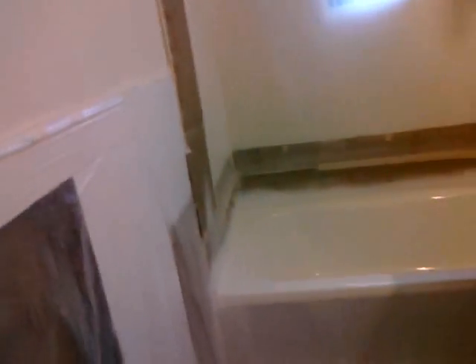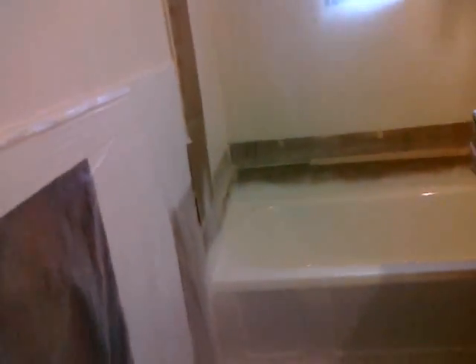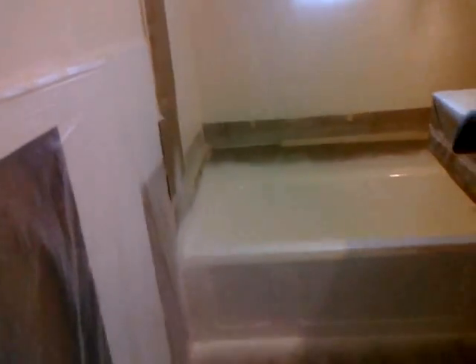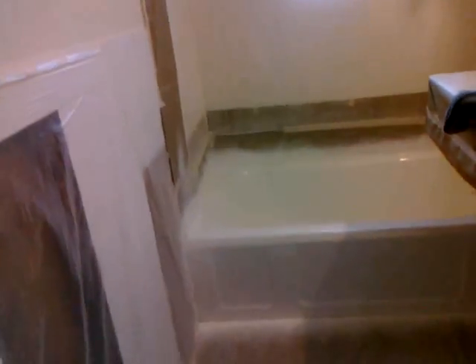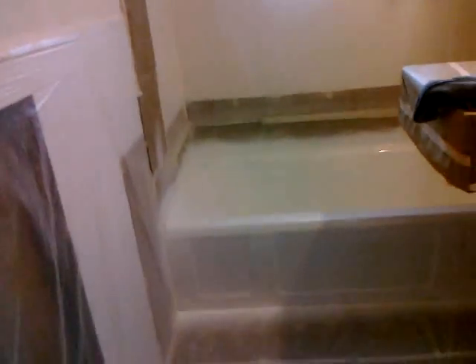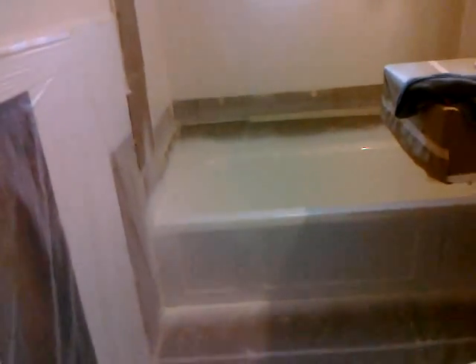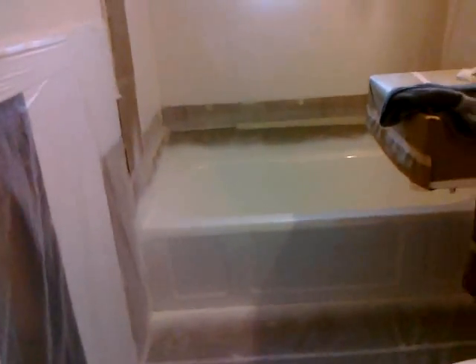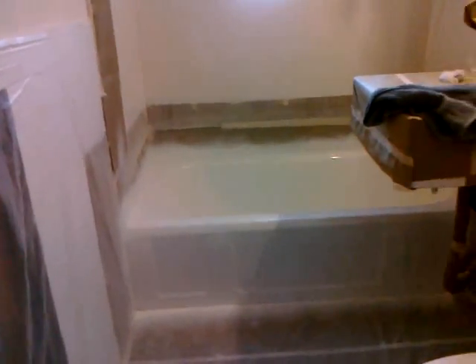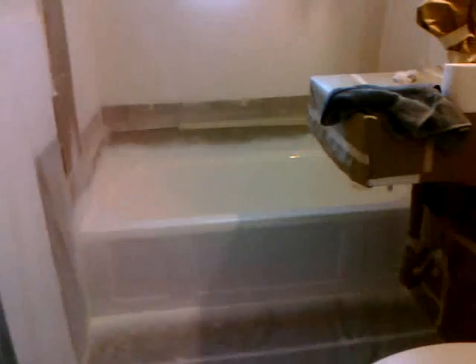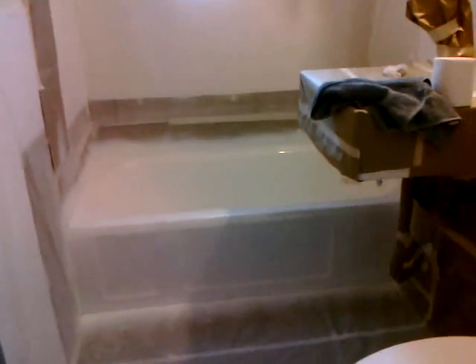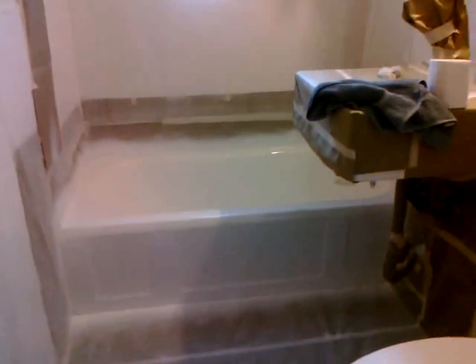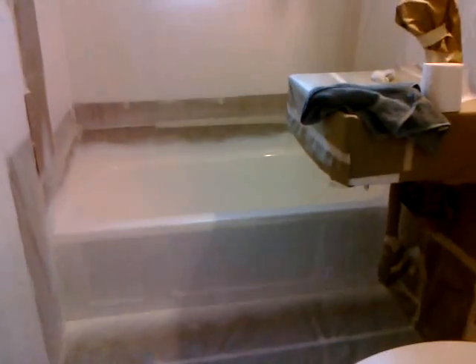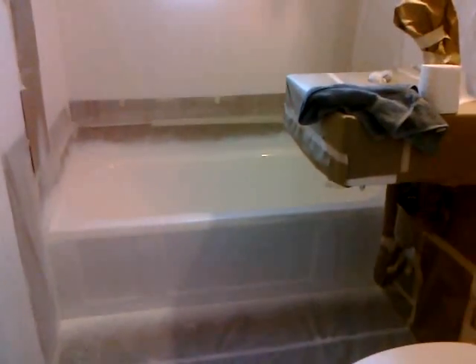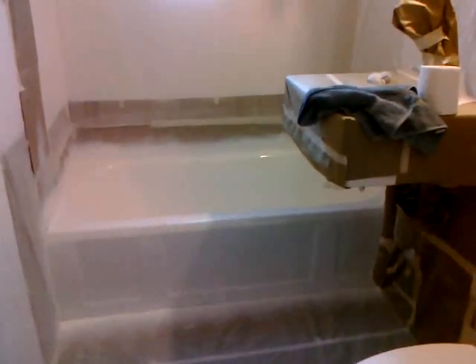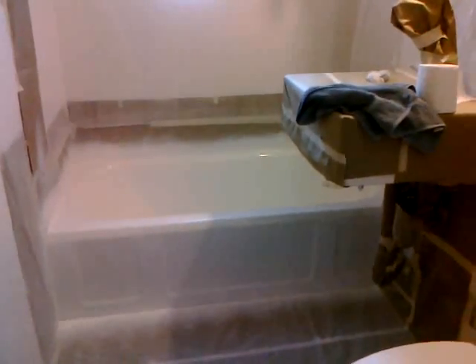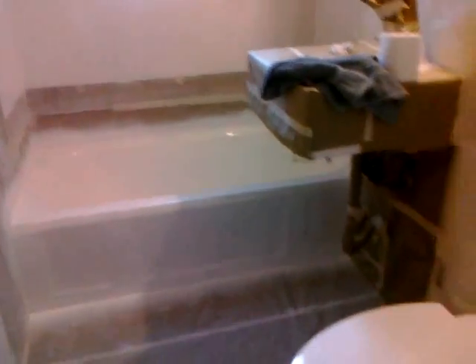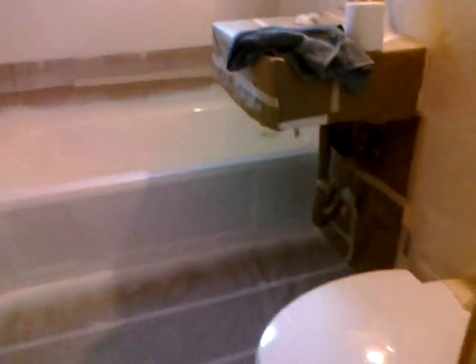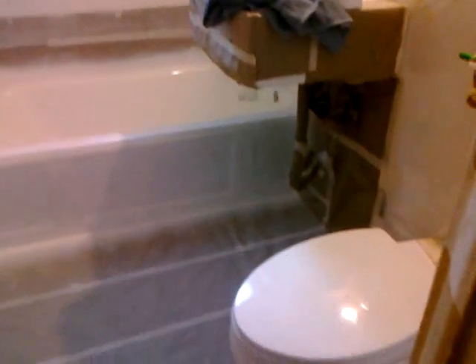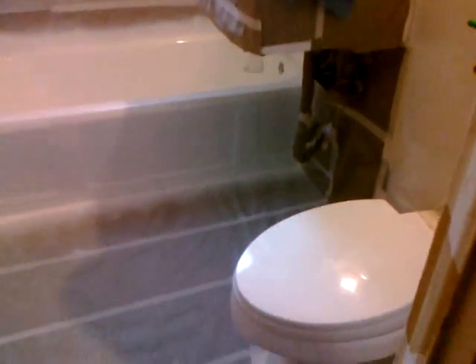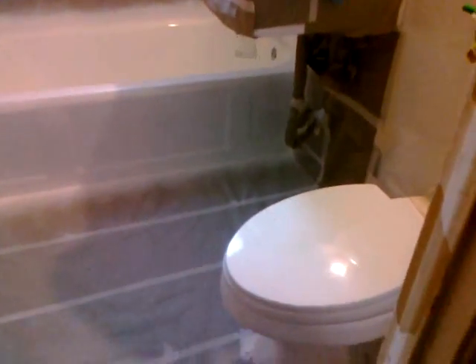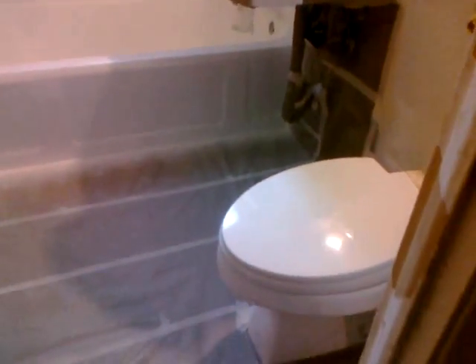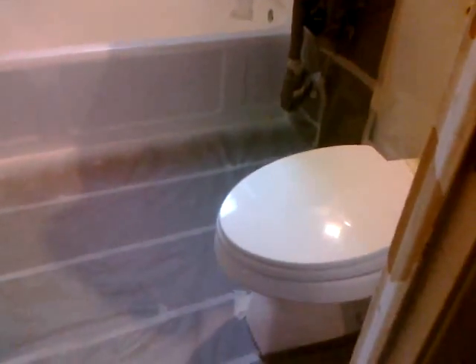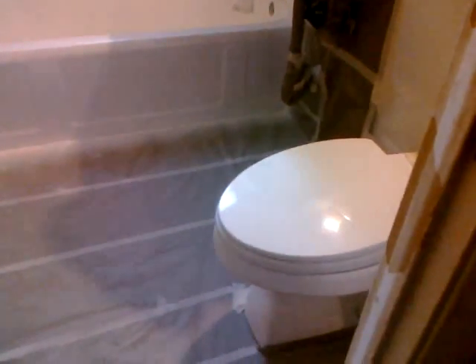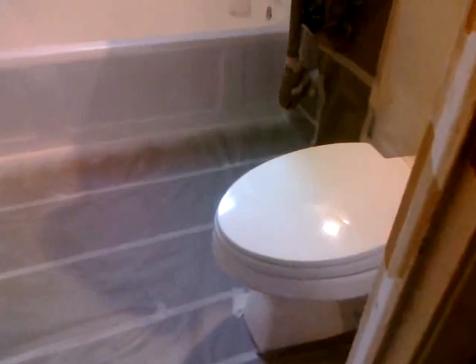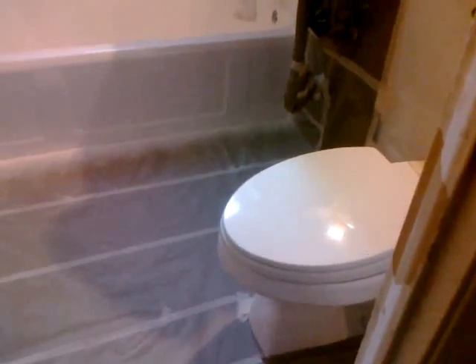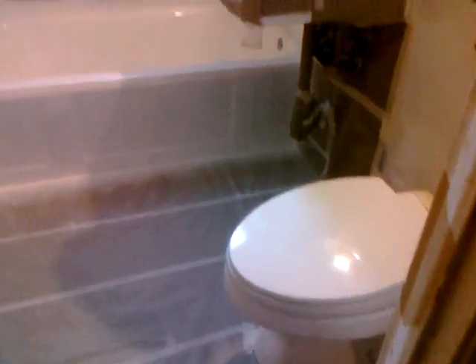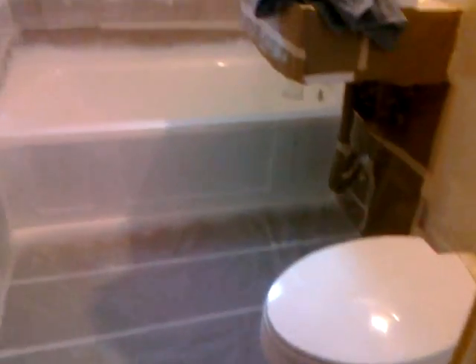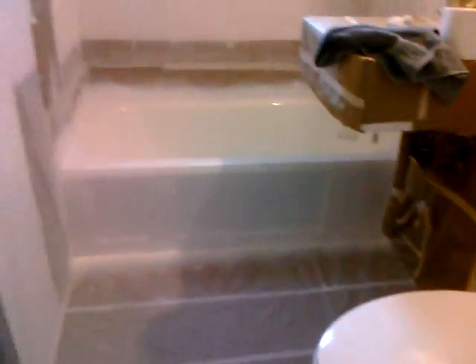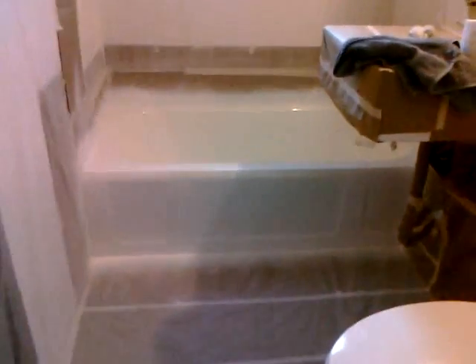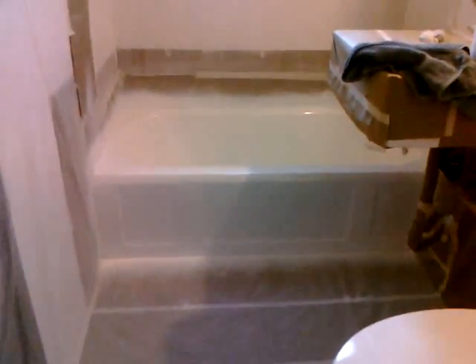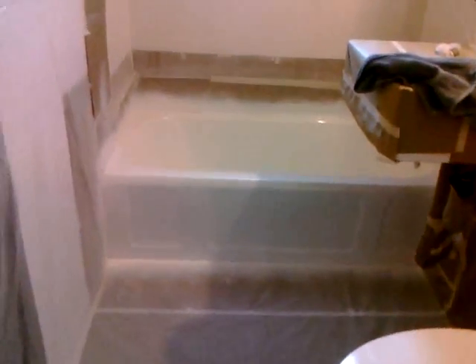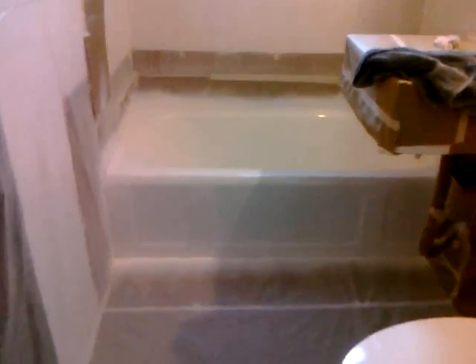But it now matches the sink. It's not covered, and I did uncover the toilet. All right.